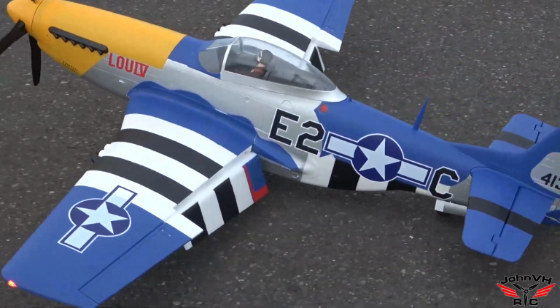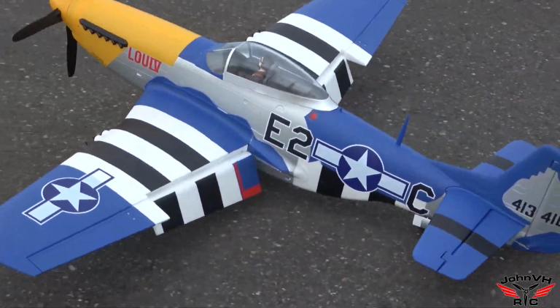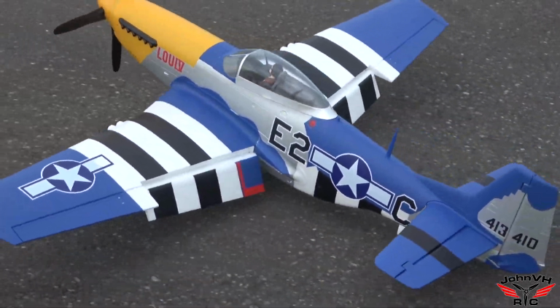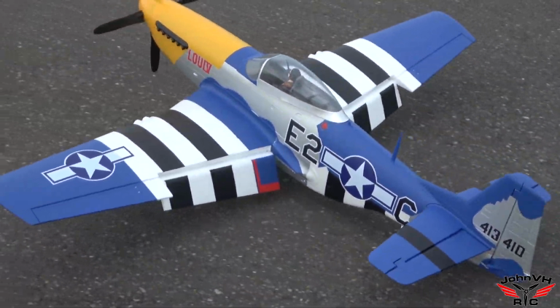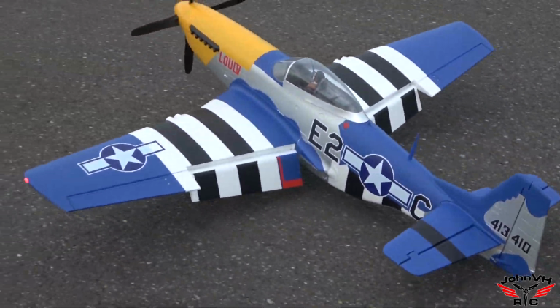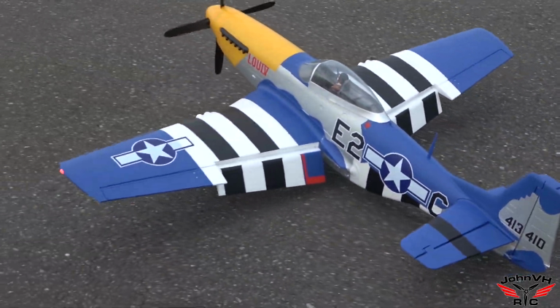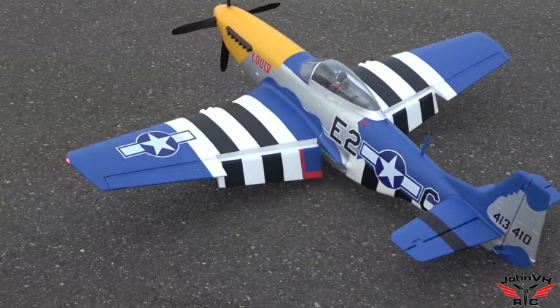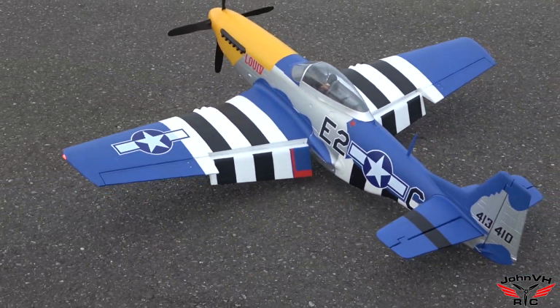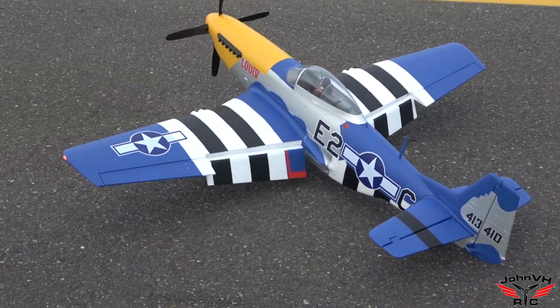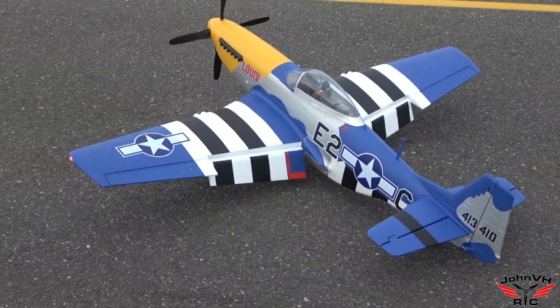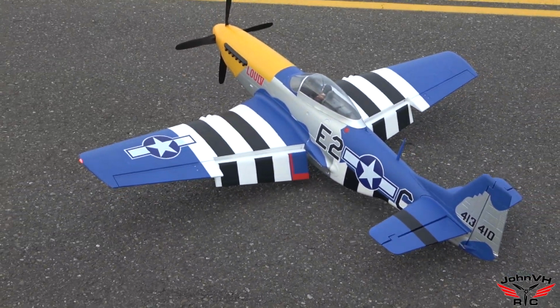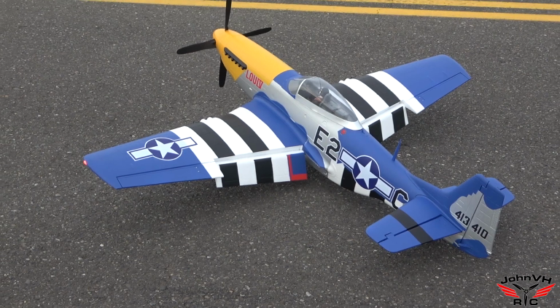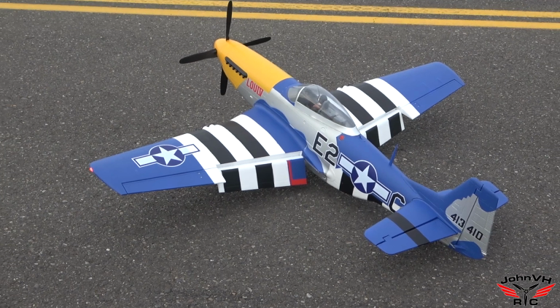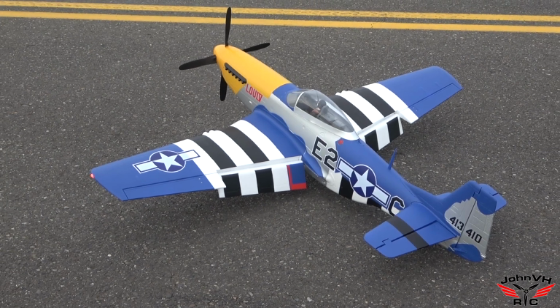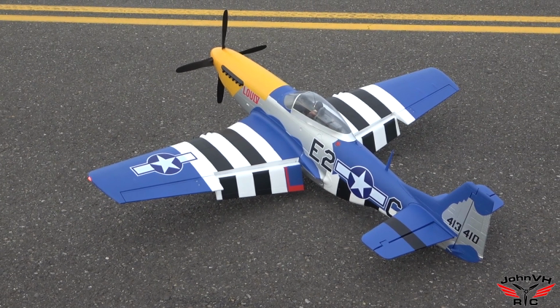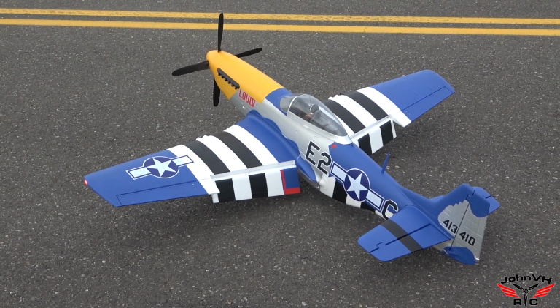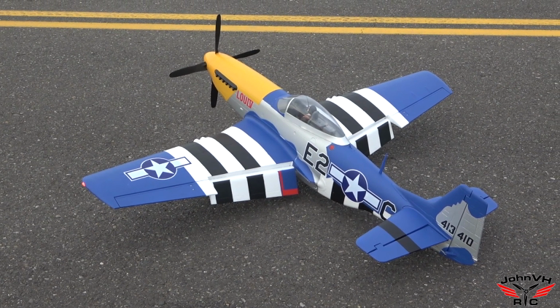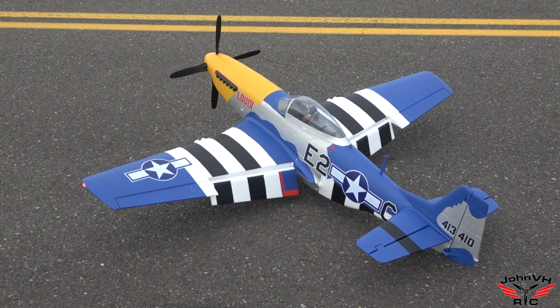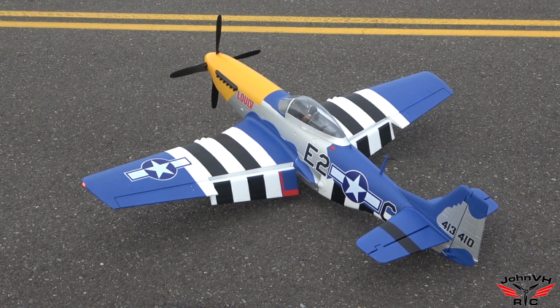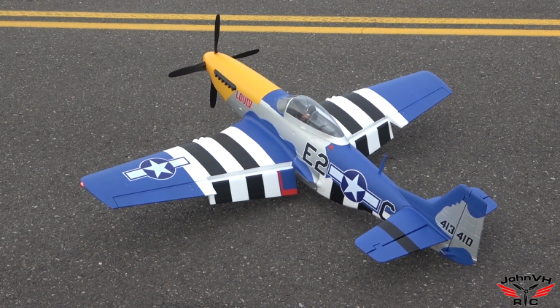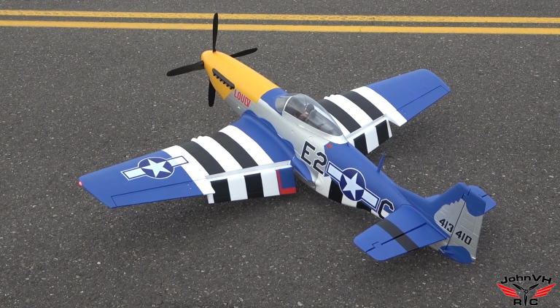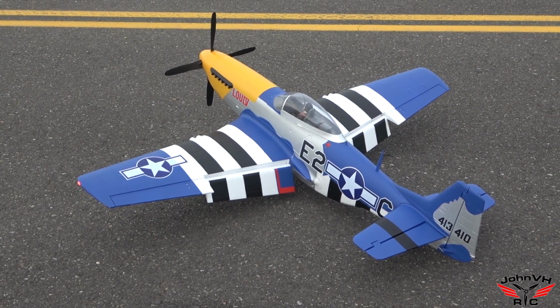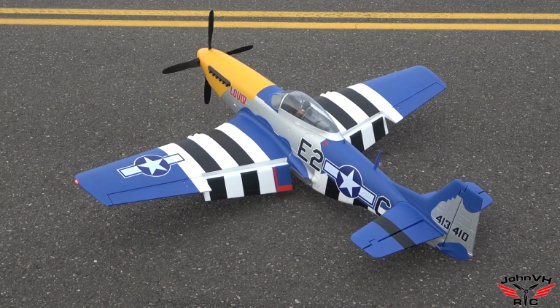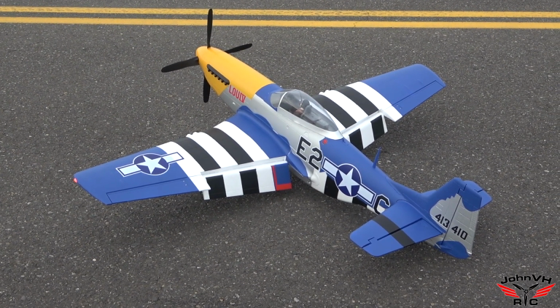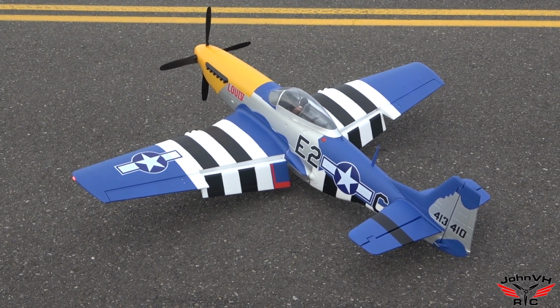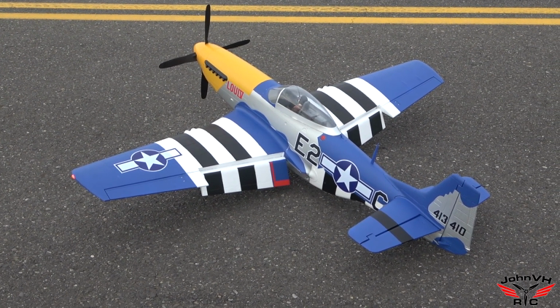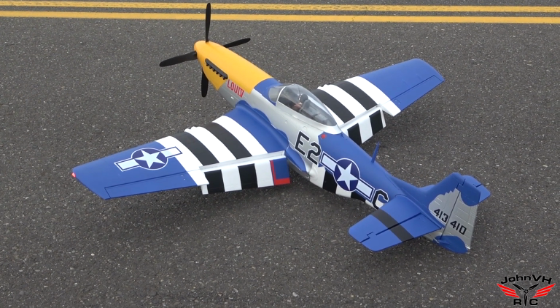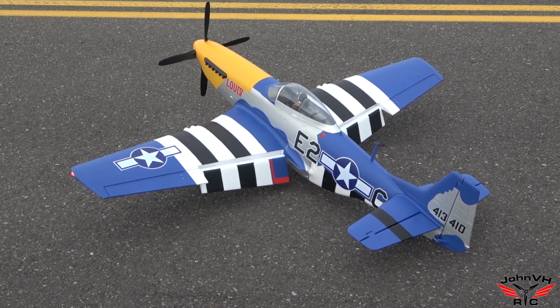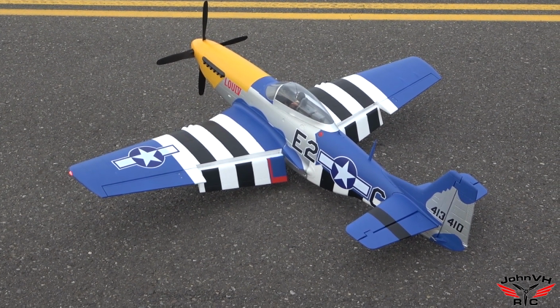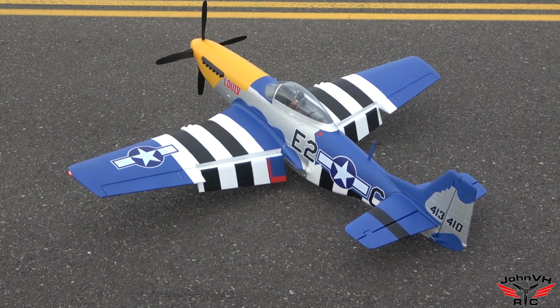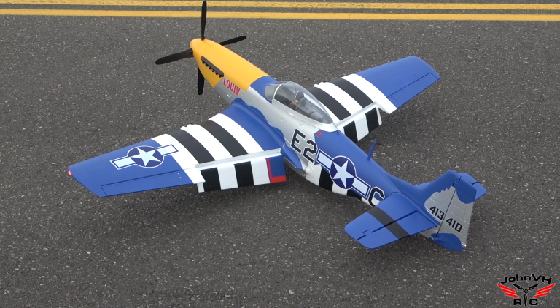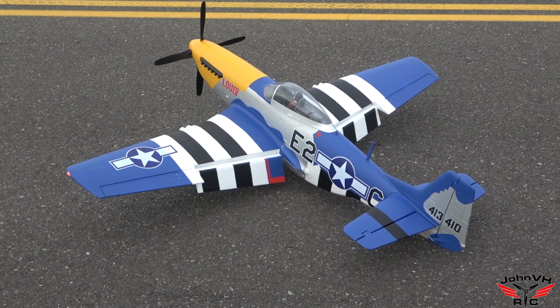You guys, that's amazing. Alright, let's go back to the truck and check the batteries. We'll see what's in there after a five-minute flight on a 5000.